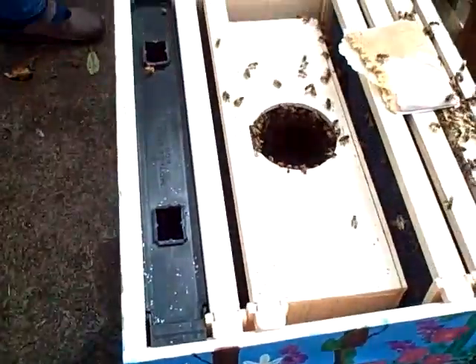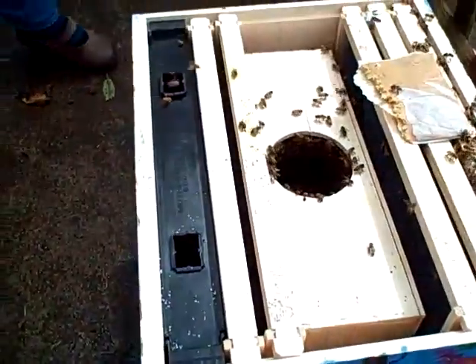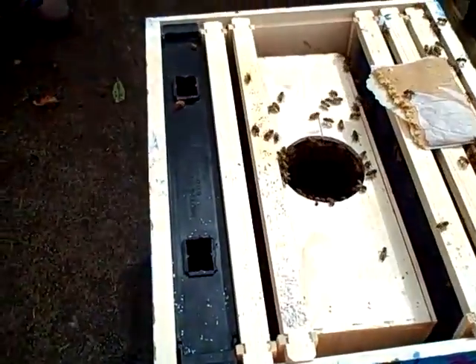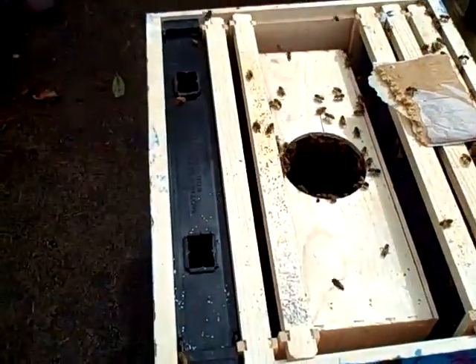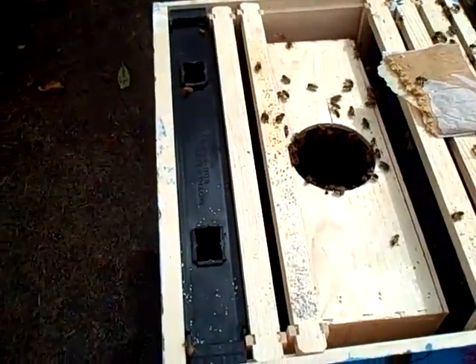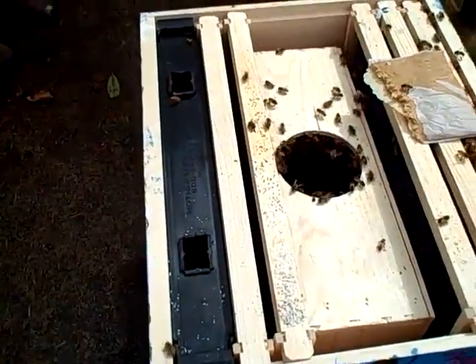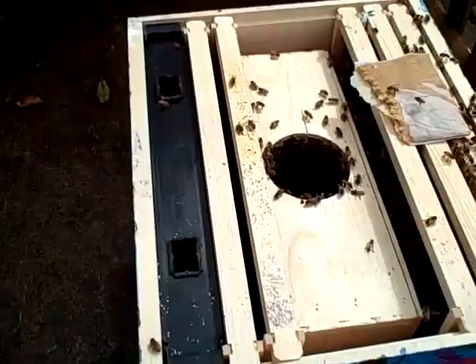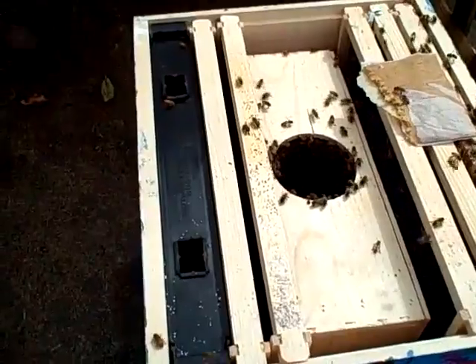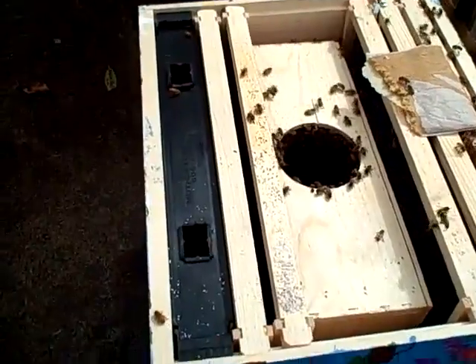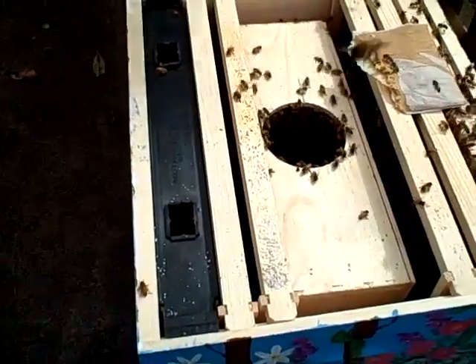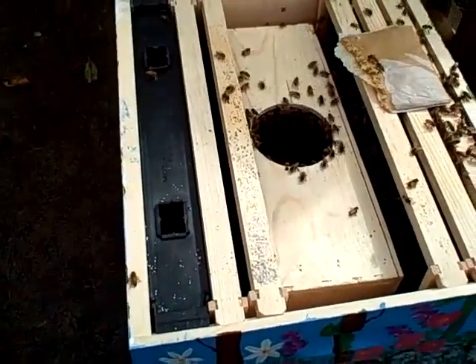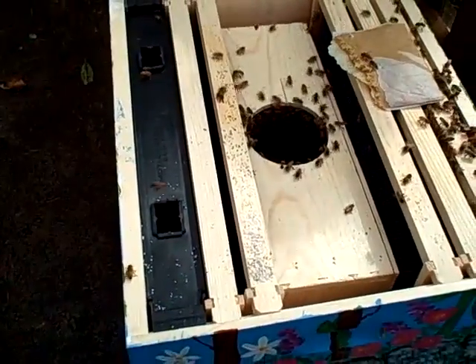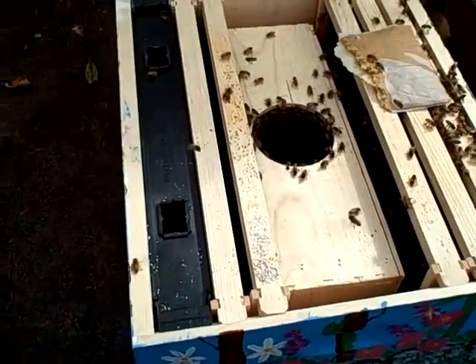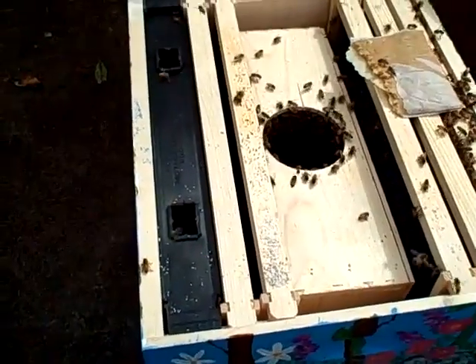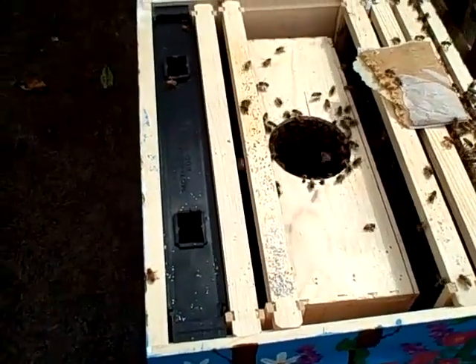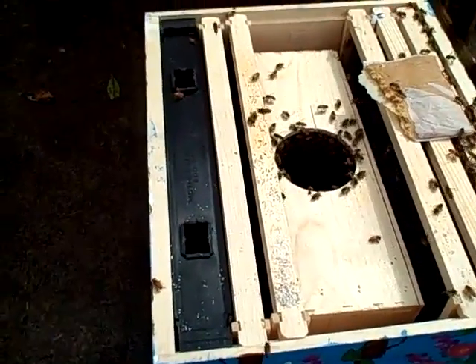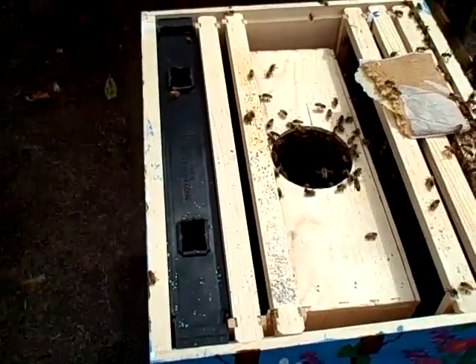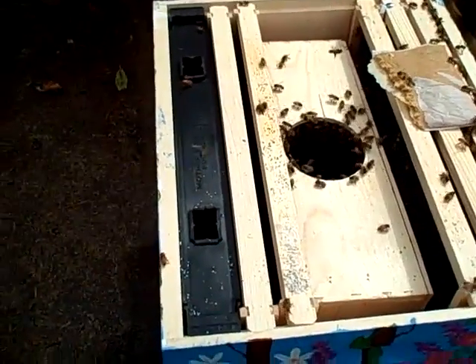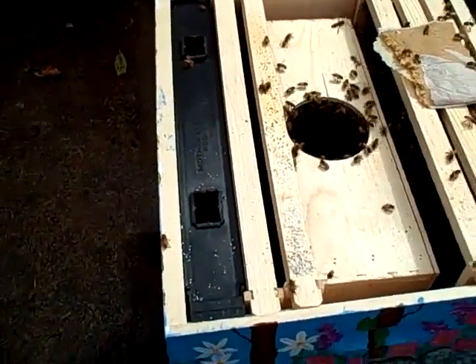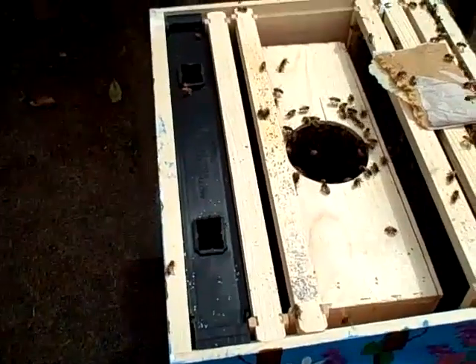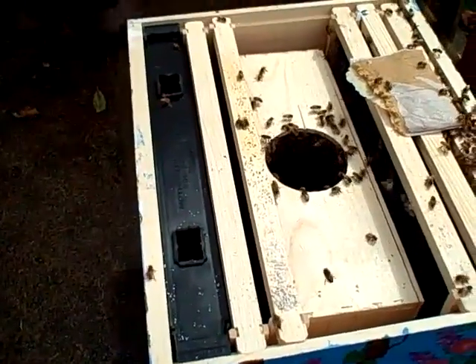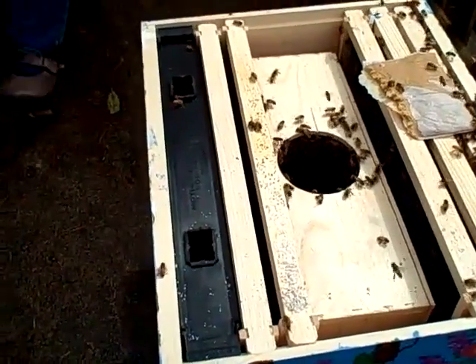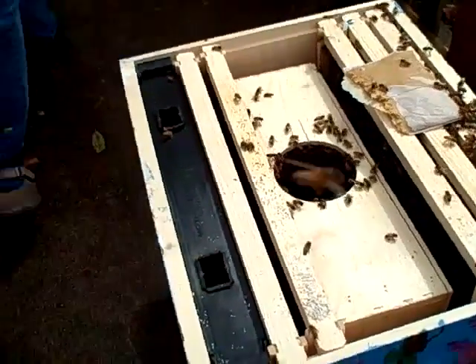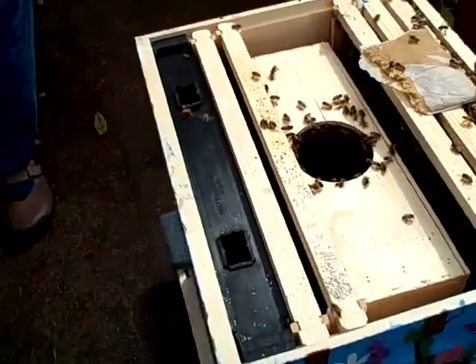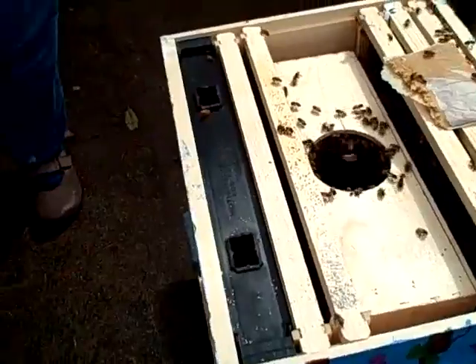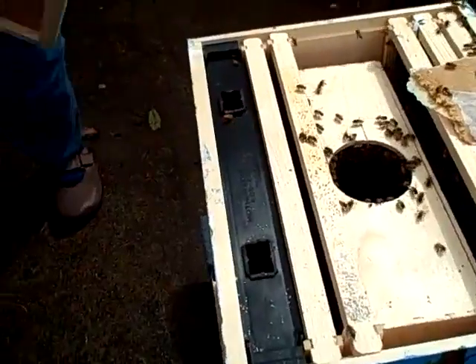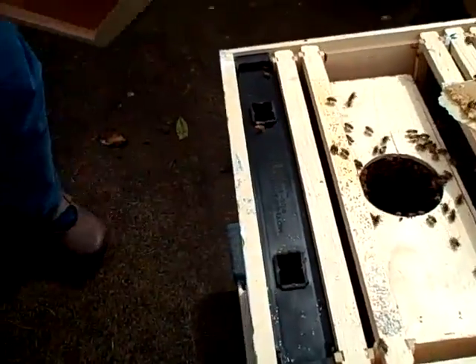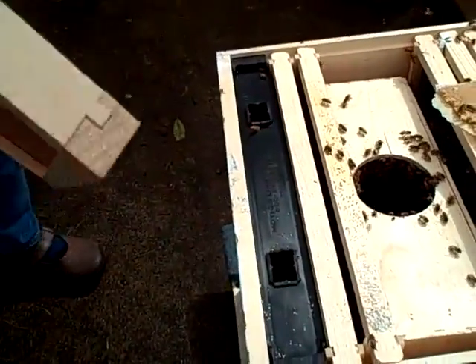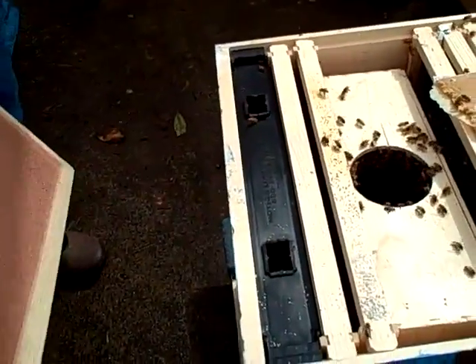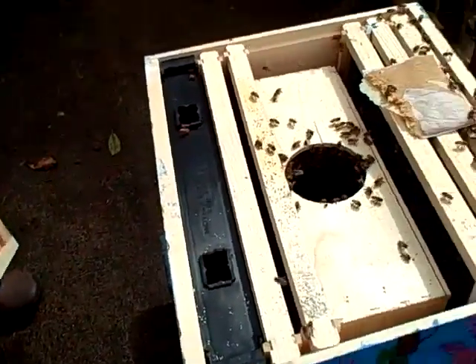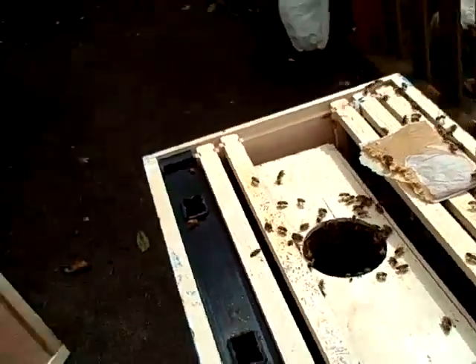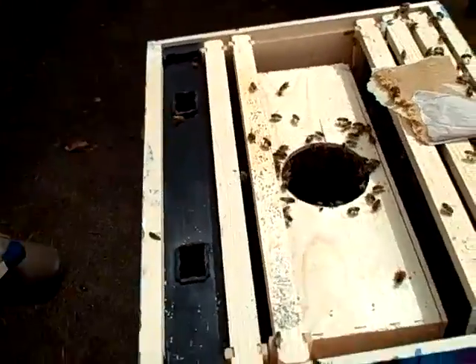We've got to put the lid on — it's behind you. A lid on here. Look, they're already going for that pollen. We've got to put this on; look at them all working already.